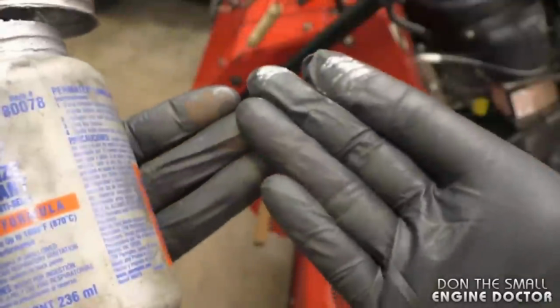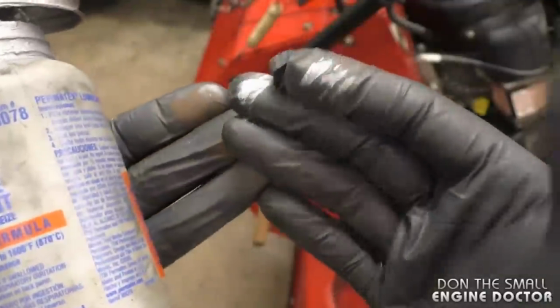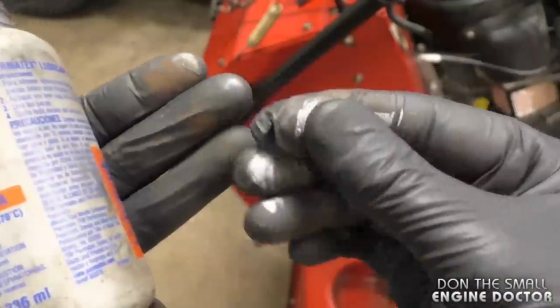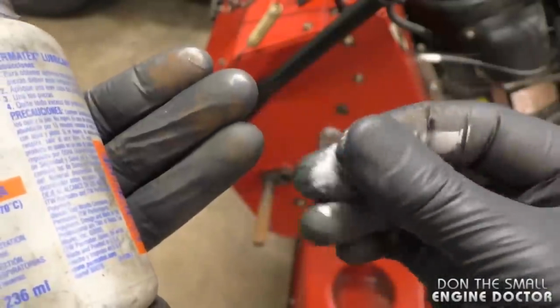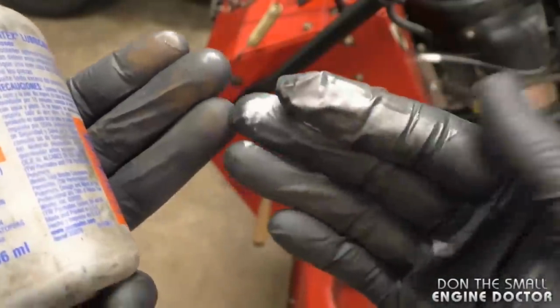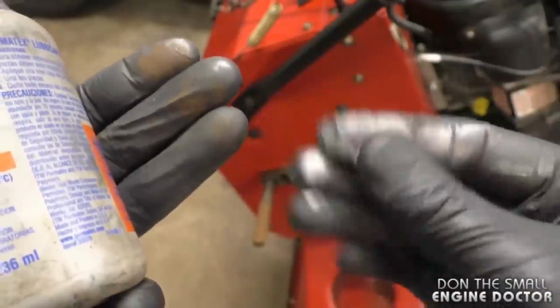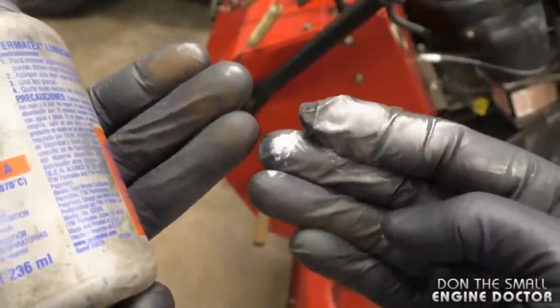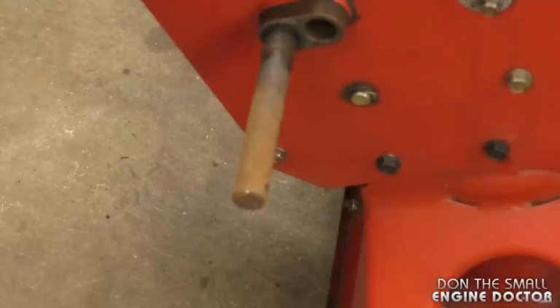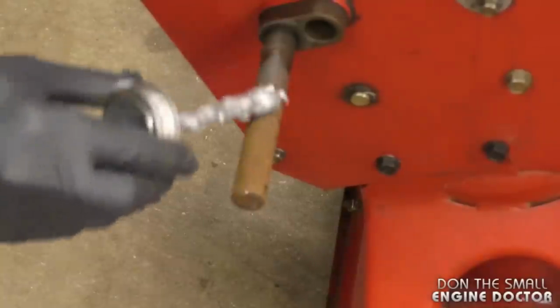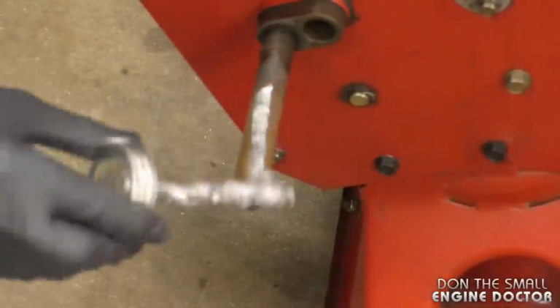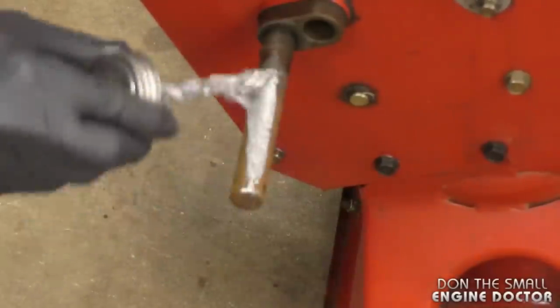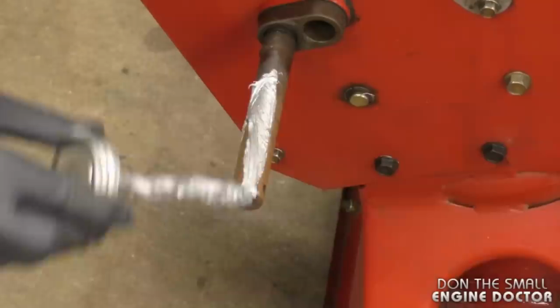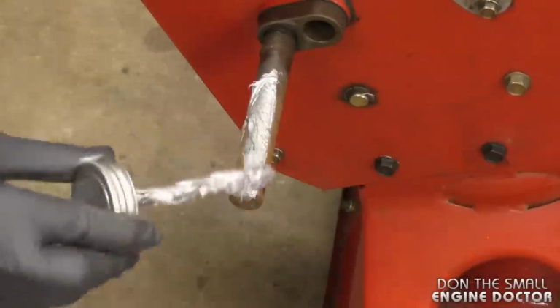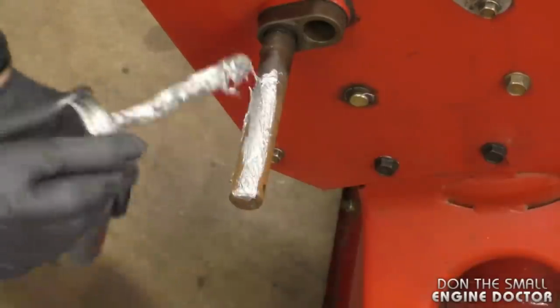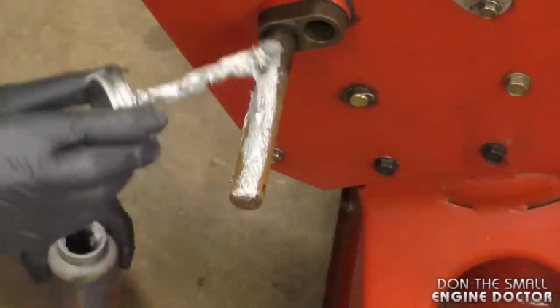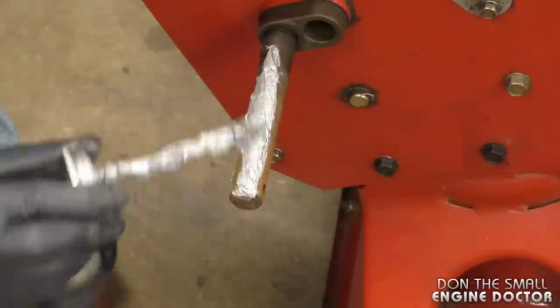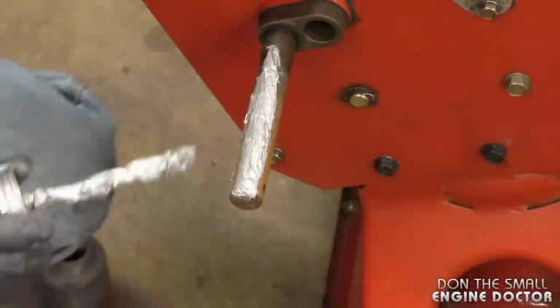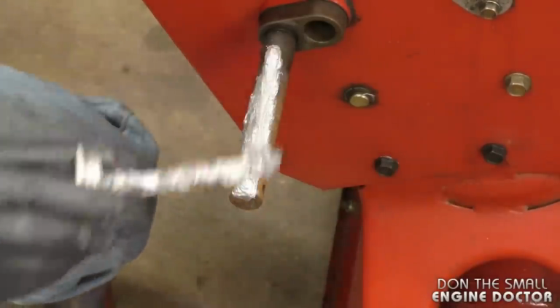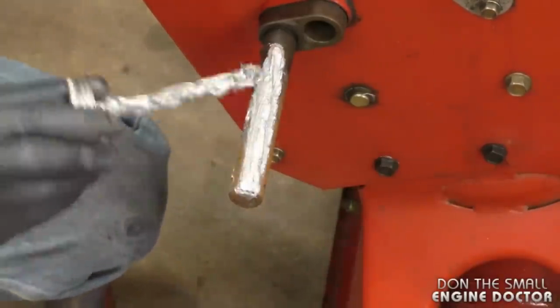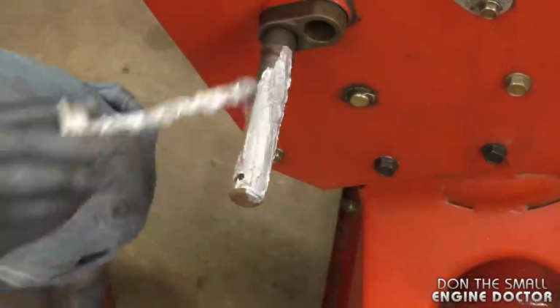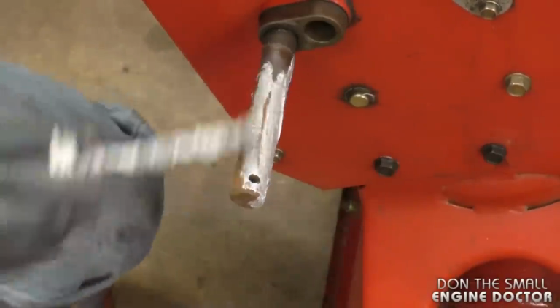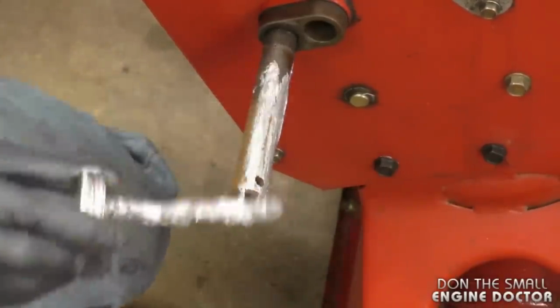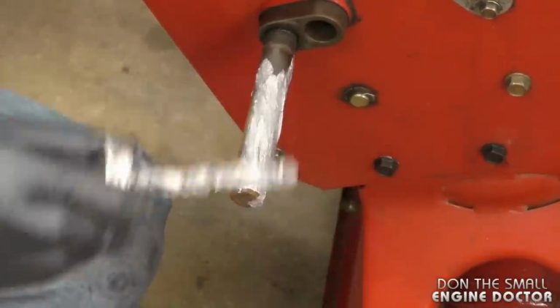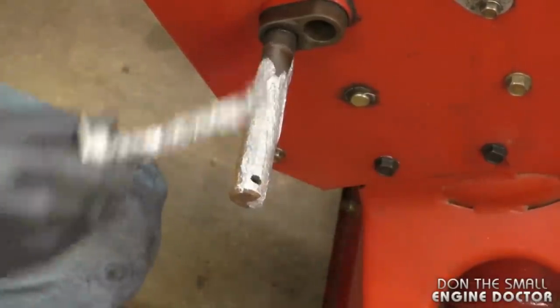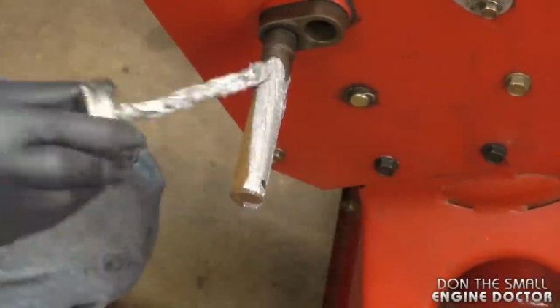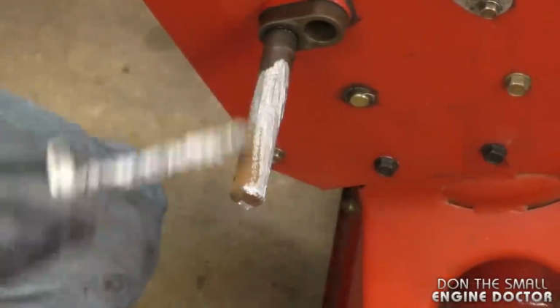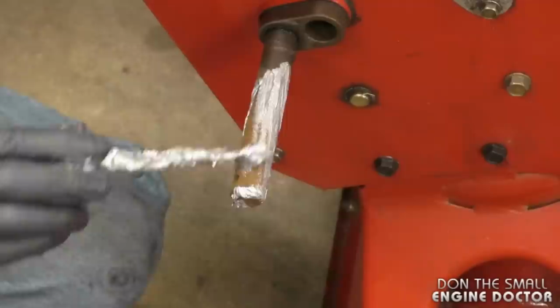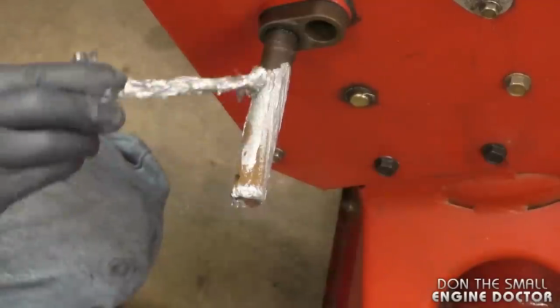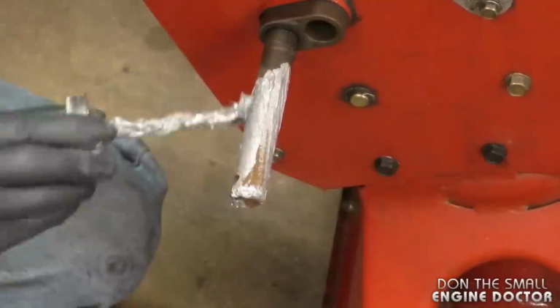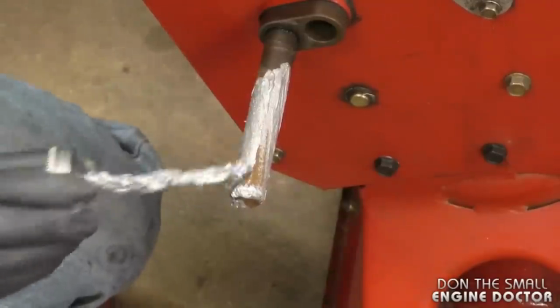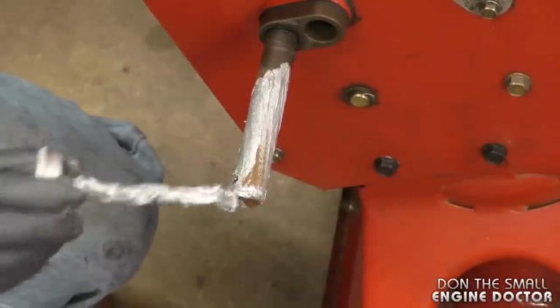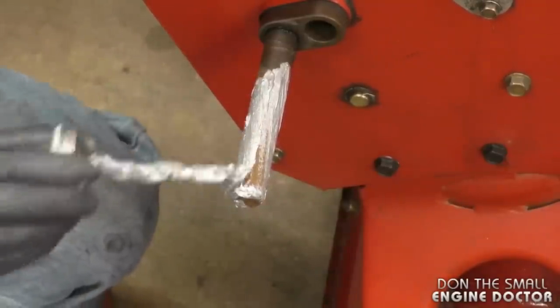This is the anti-seize I'm using today. You don't have to use this specific brand — any anti-seize will work. I'm also wearing gloves because it really sticks to your hands.